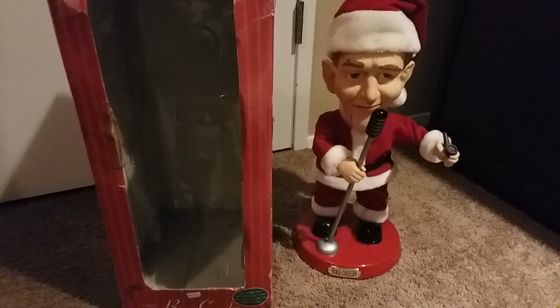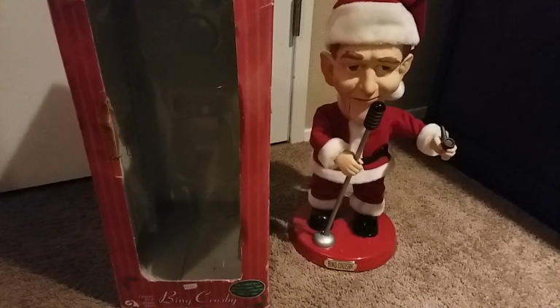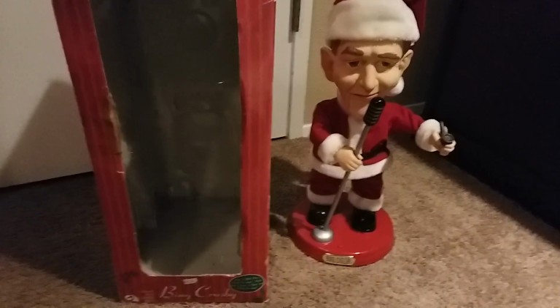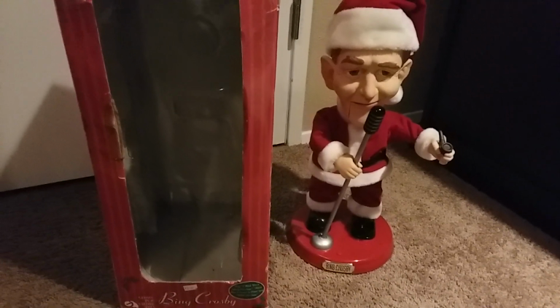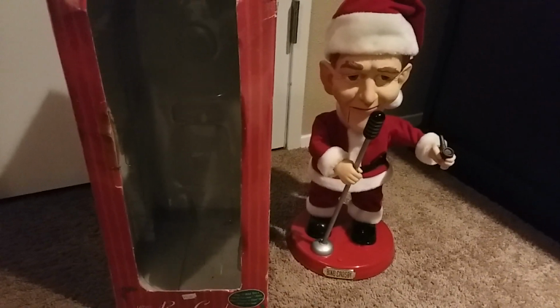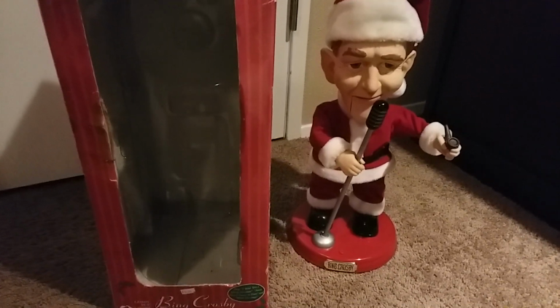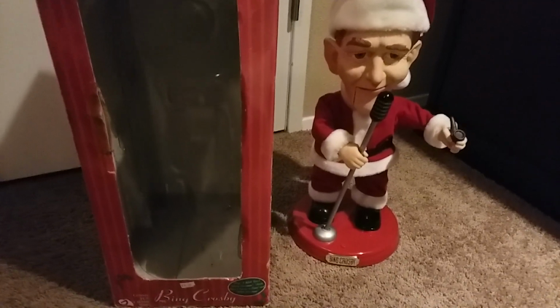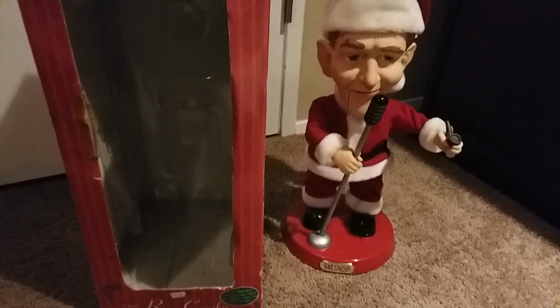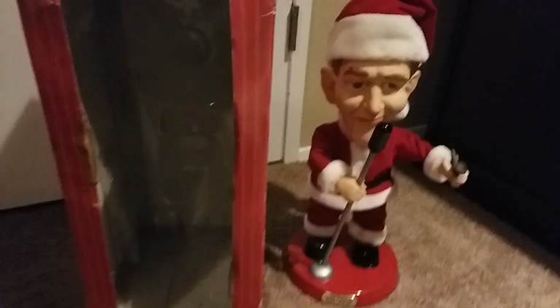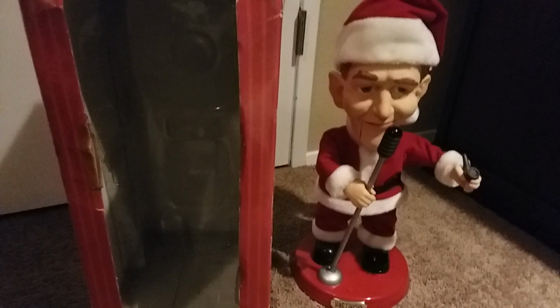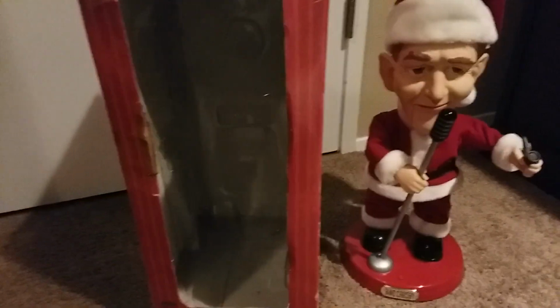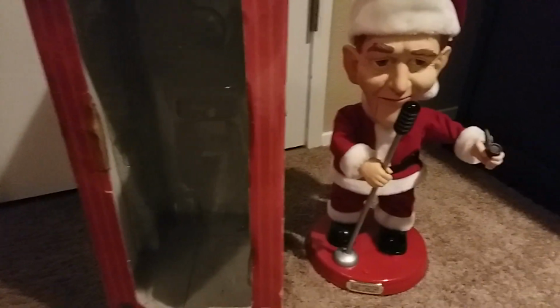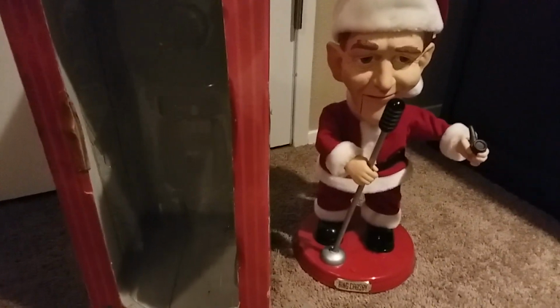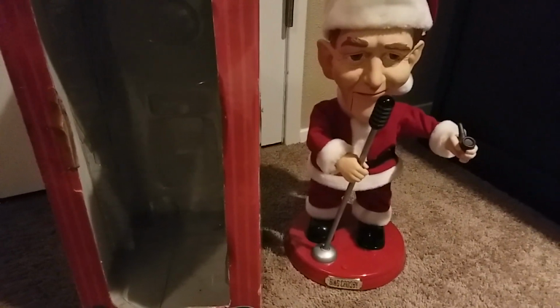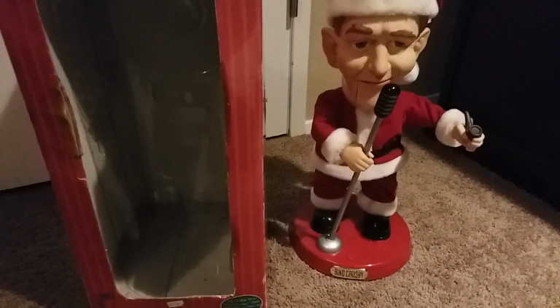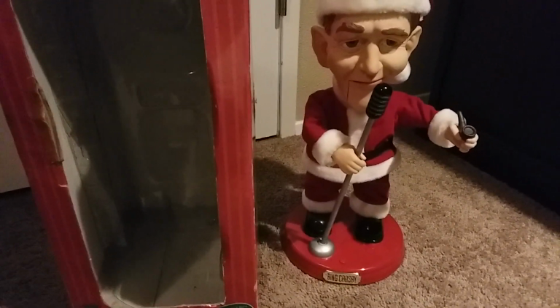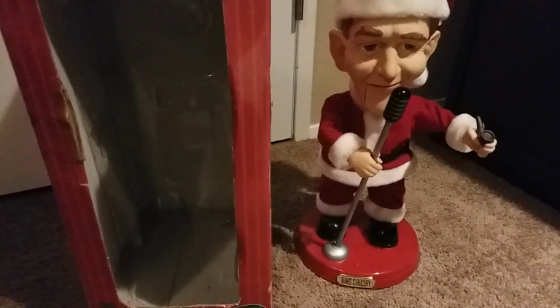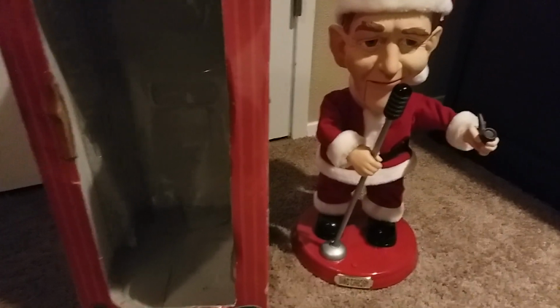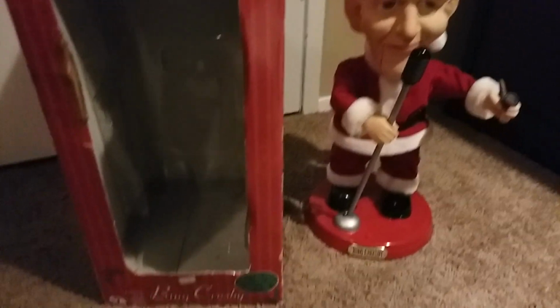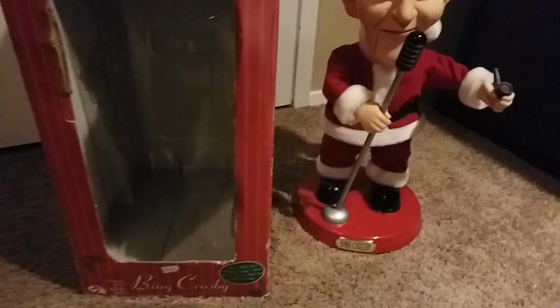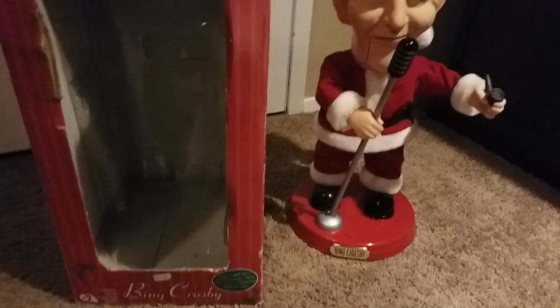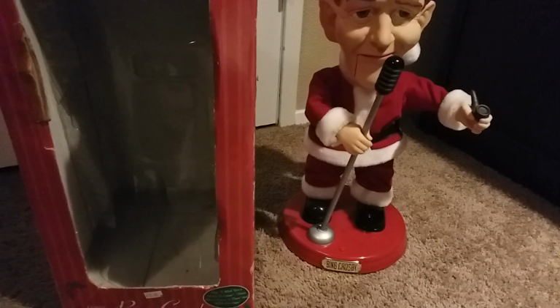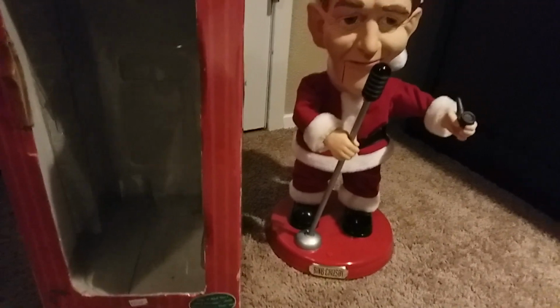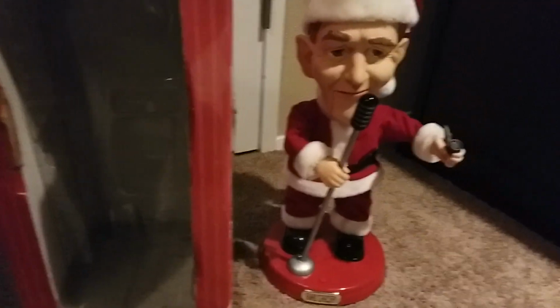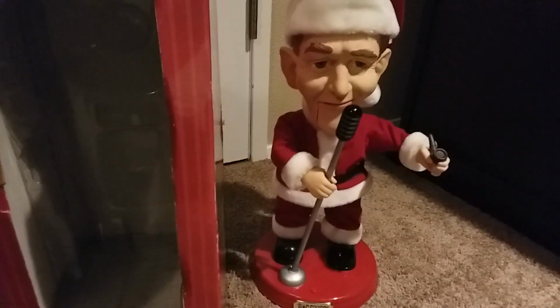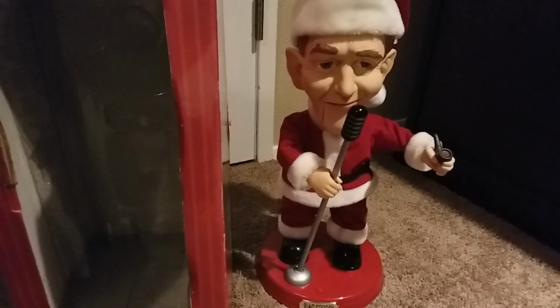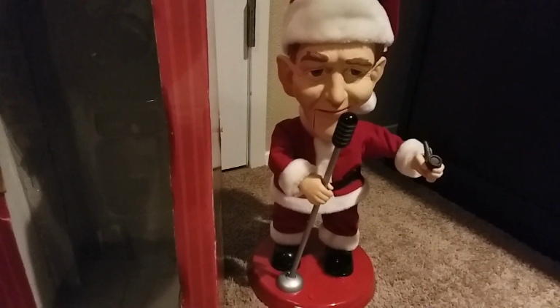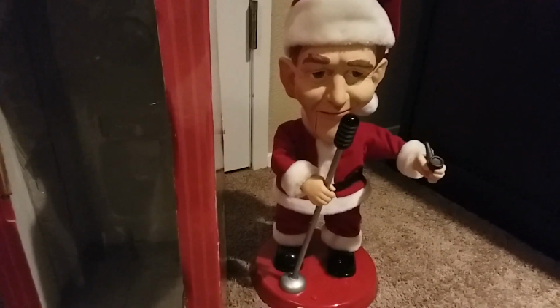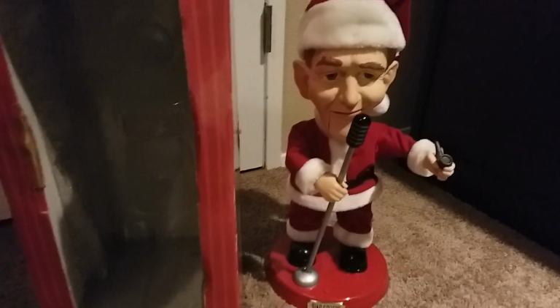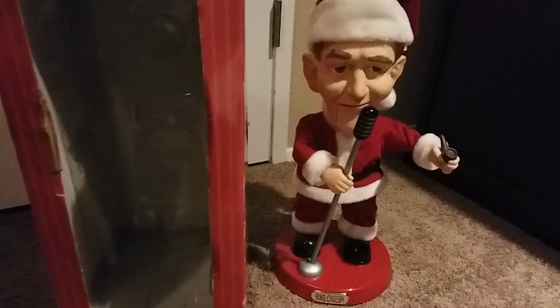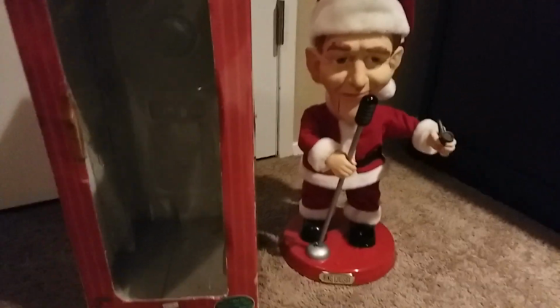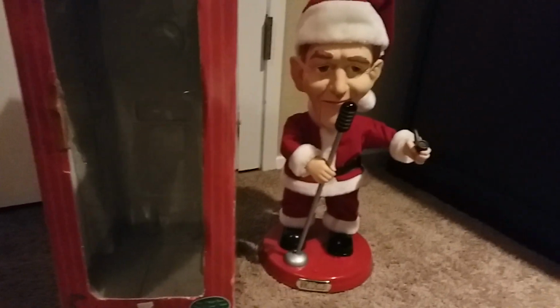Hey guys, this is Fernando the Vintage Collector 2000, and today I'm going to show you something I got five months ago. This is the Jimmy Pop Culture Series Bing Crosby. I actually got this guy at a flea market for $10.